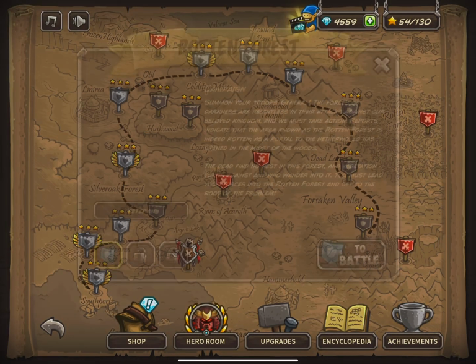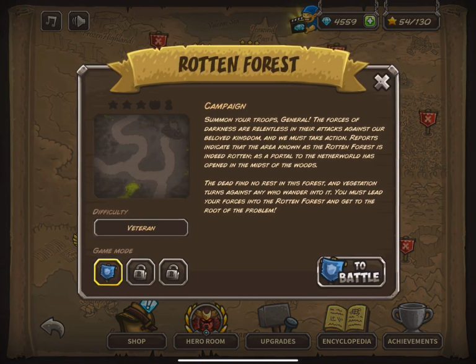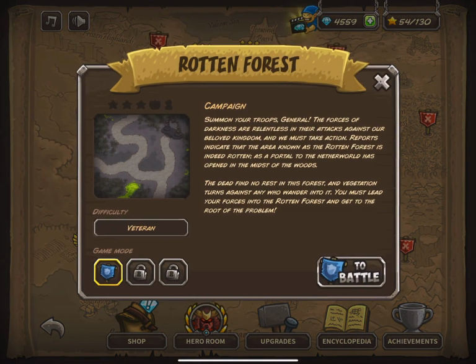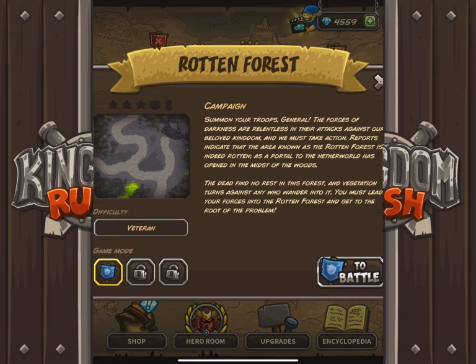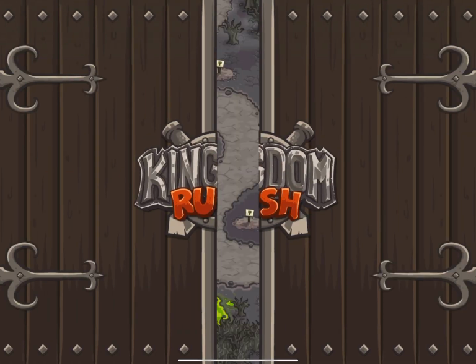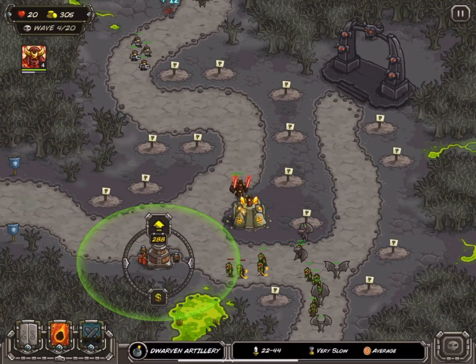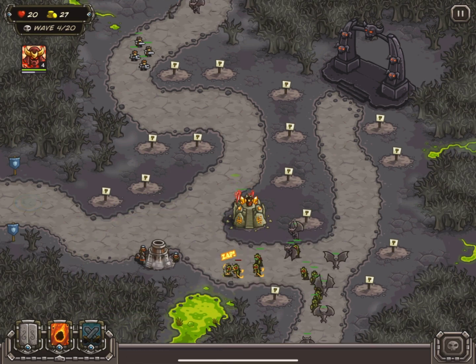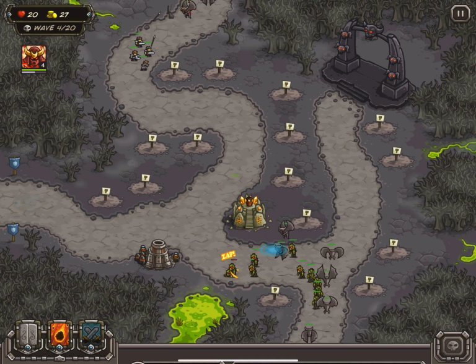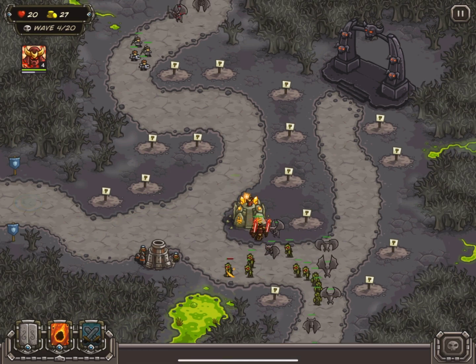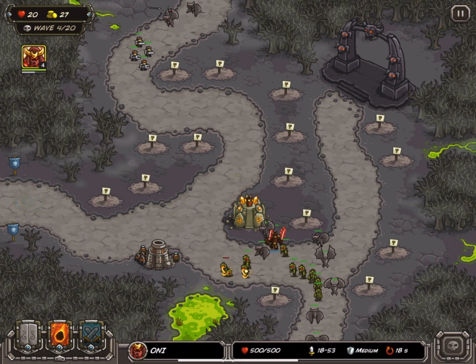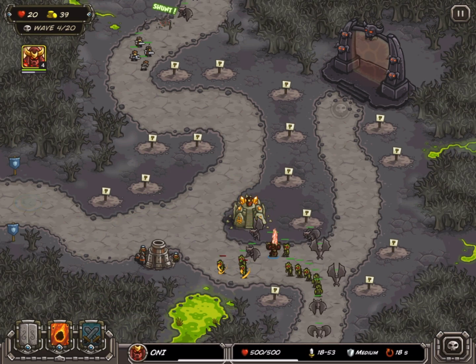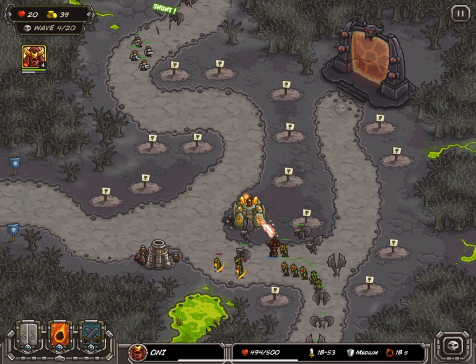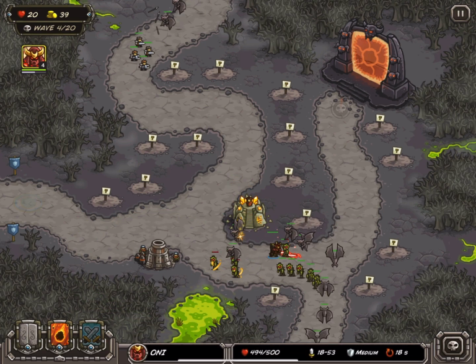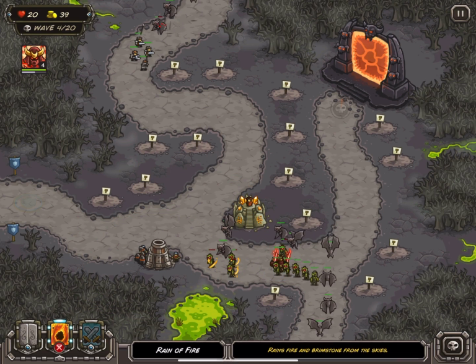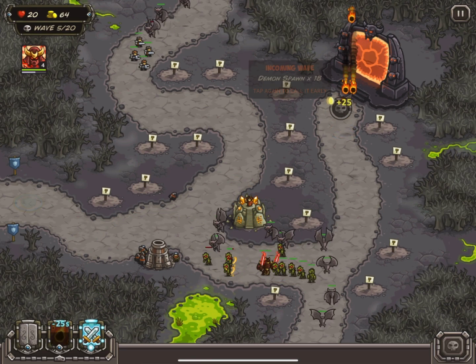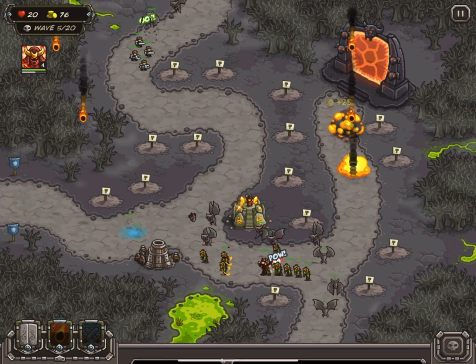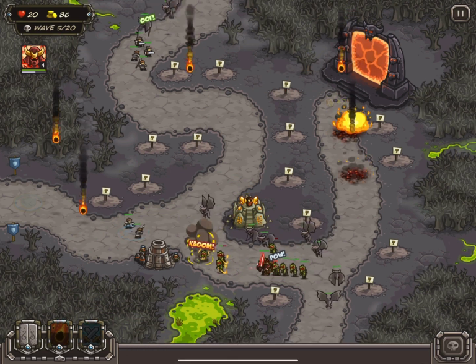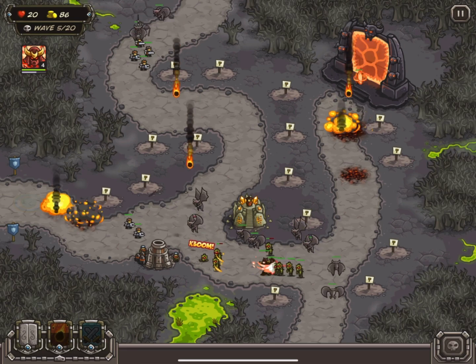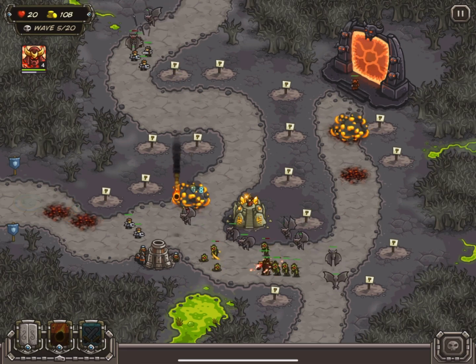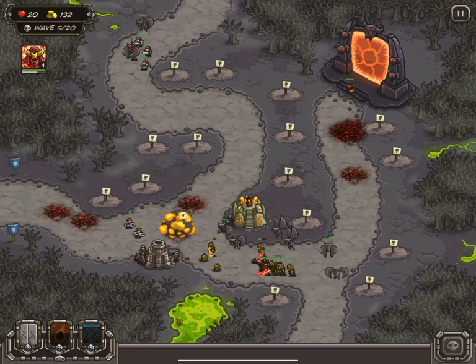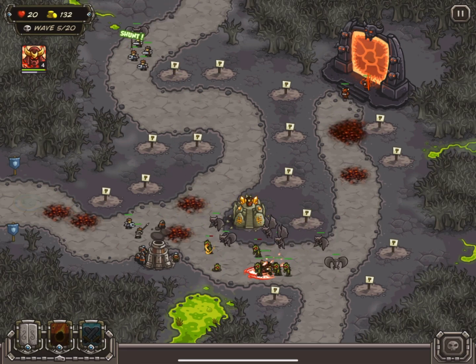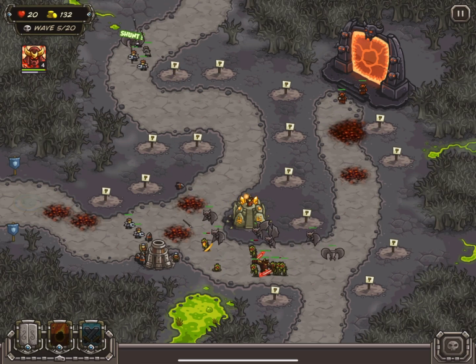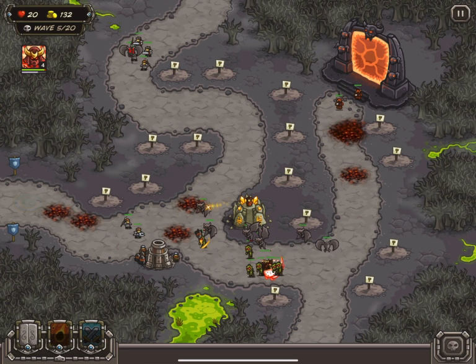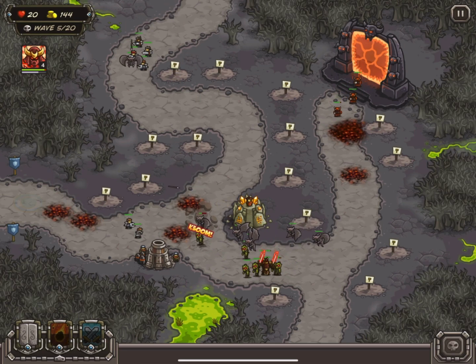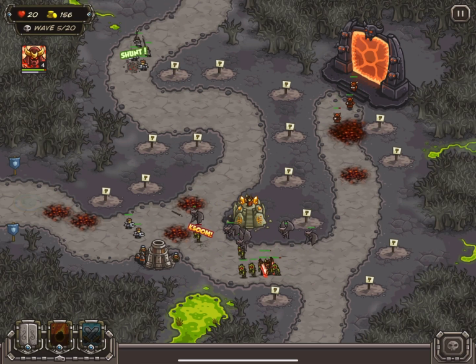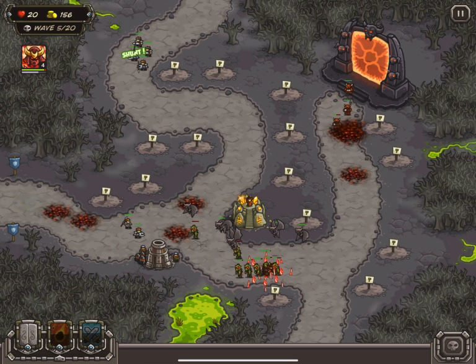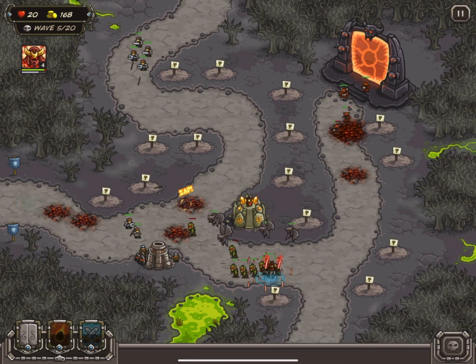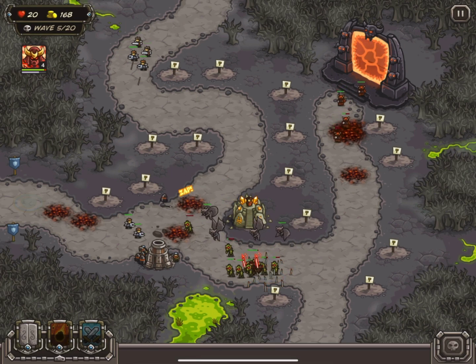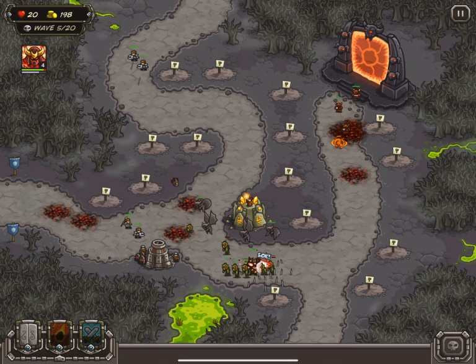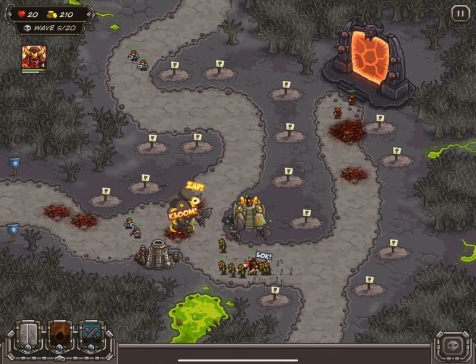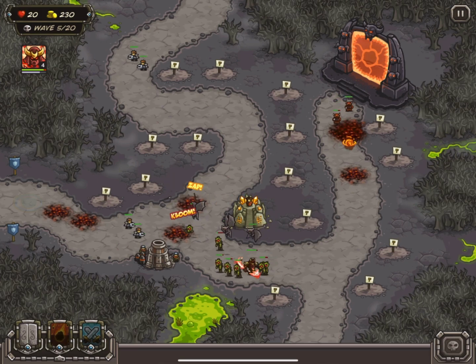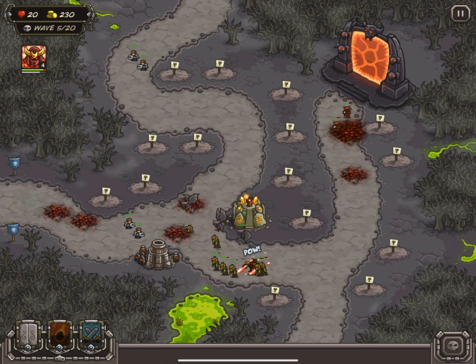I decided to not get the Earth Elemental right away, since the first few waves give a lot of downtime for the Elemental to heal after any damage is taken. Once the first flying wave passes, we get the first high damage enemies — Demon Spawn.